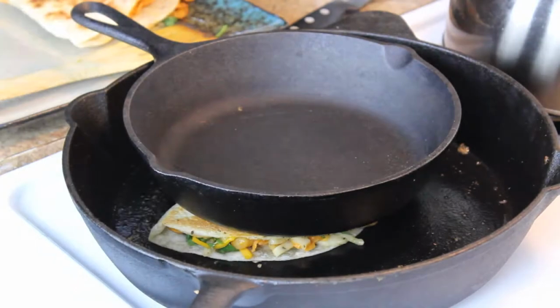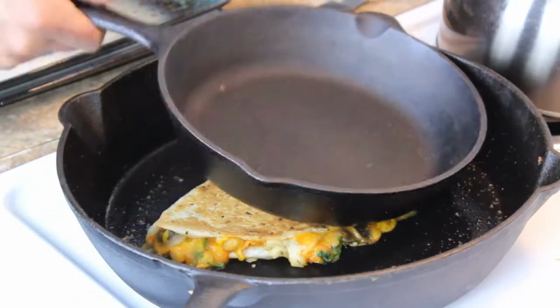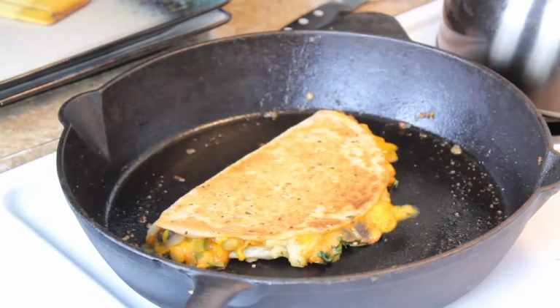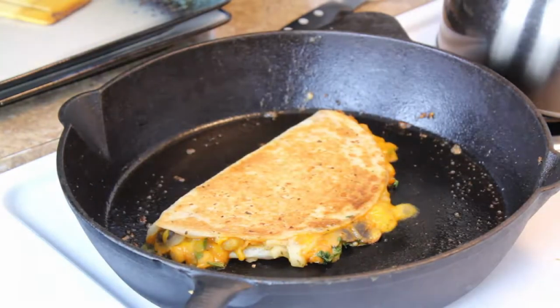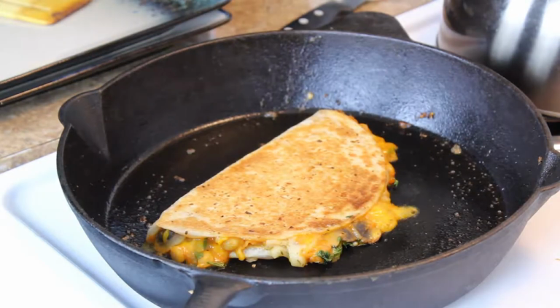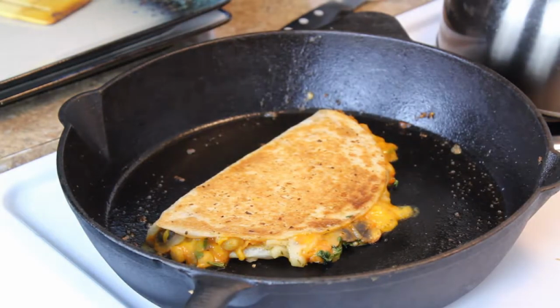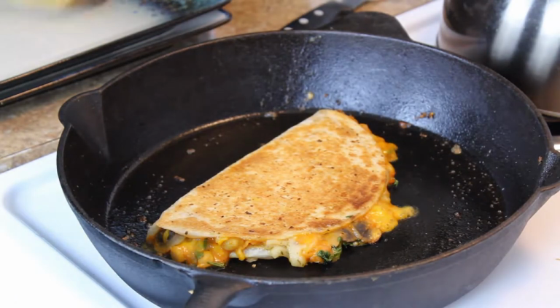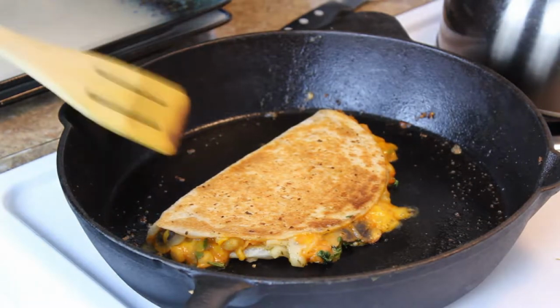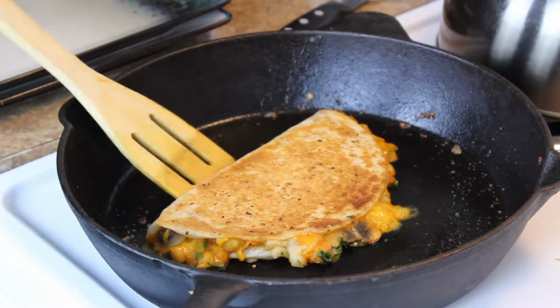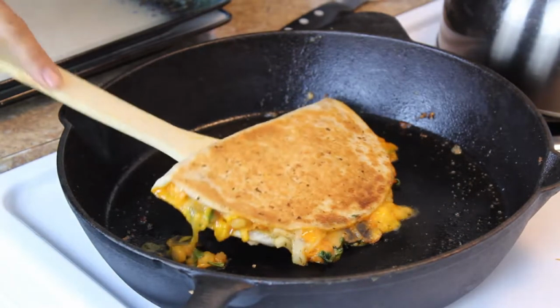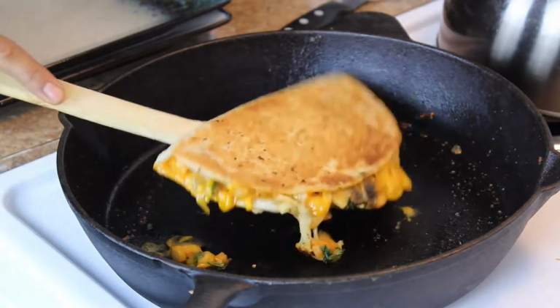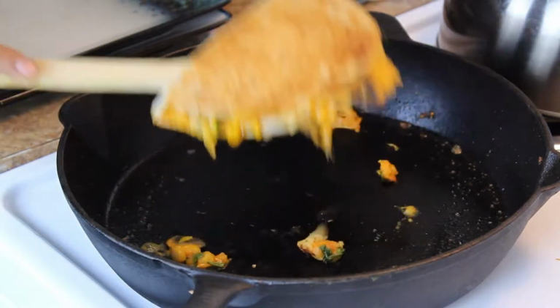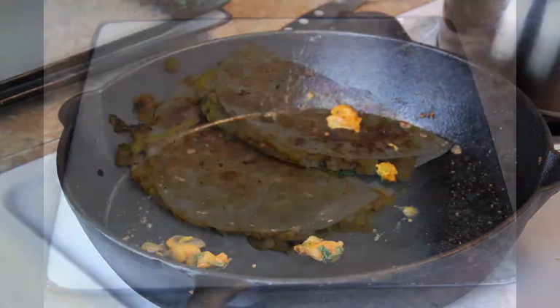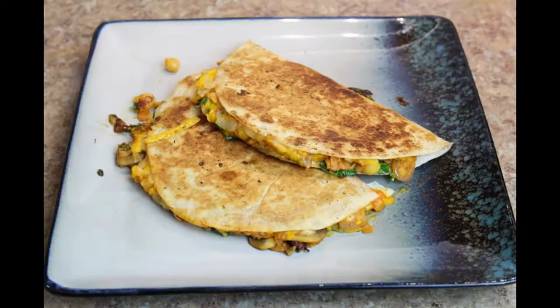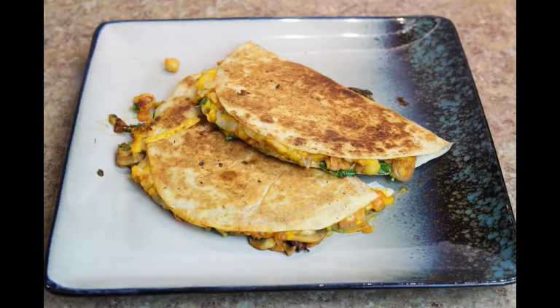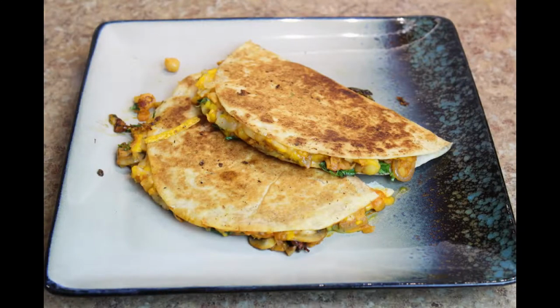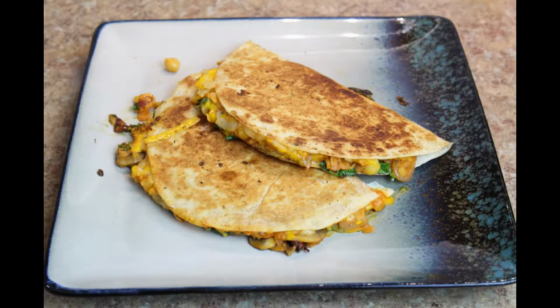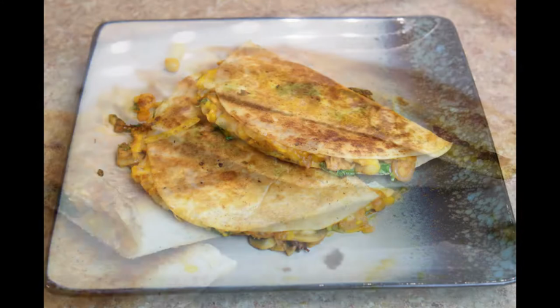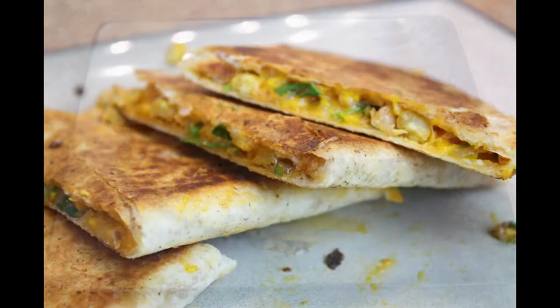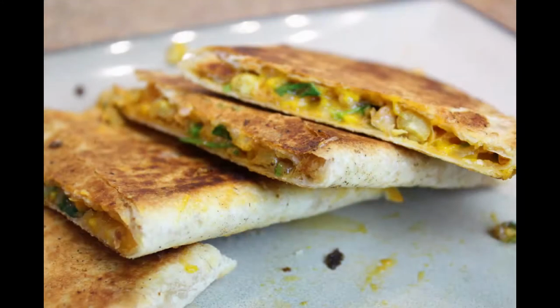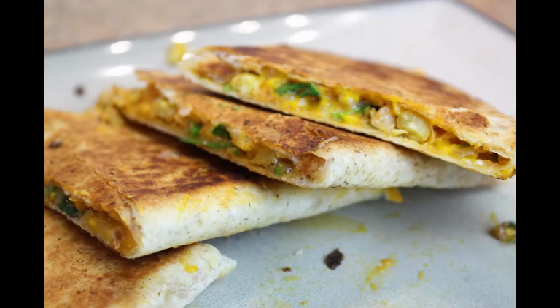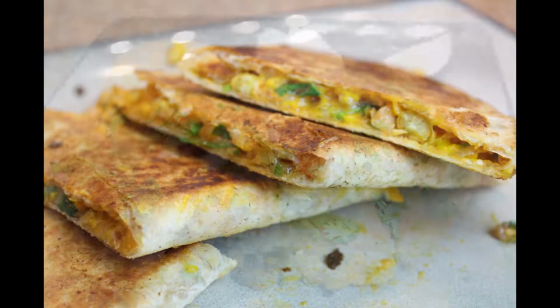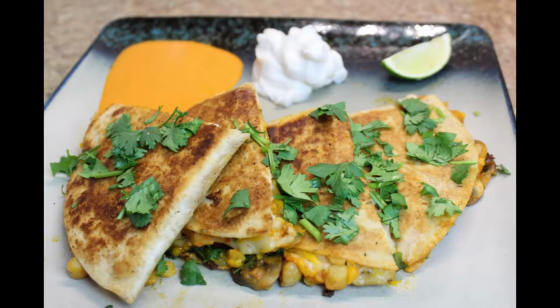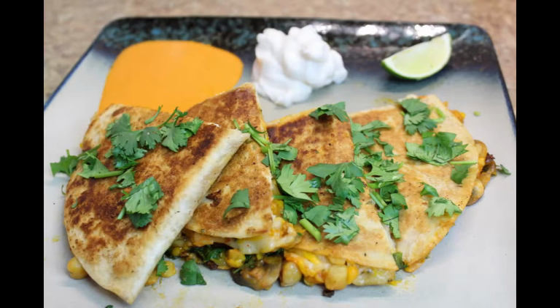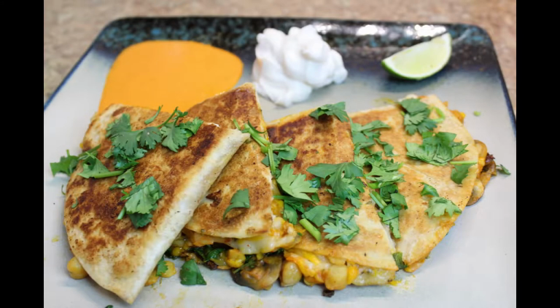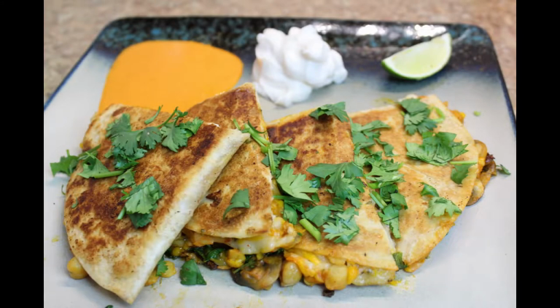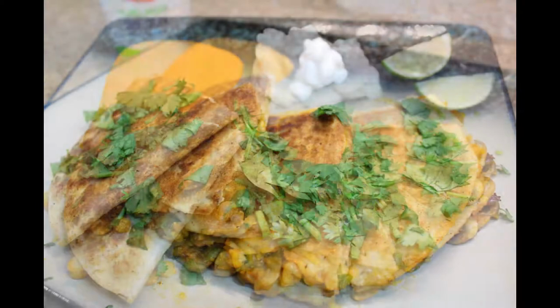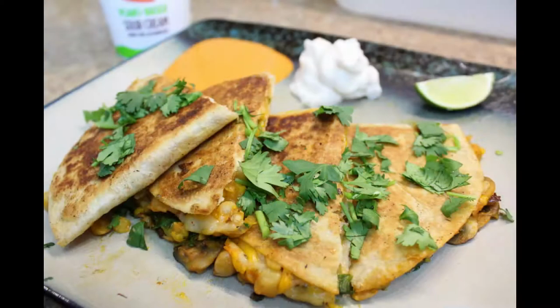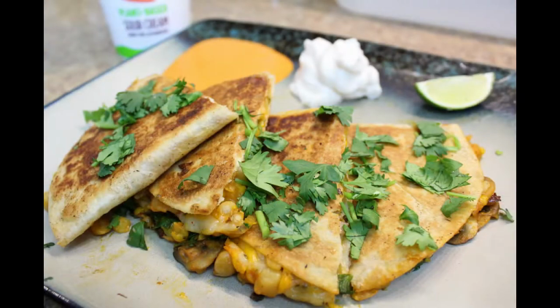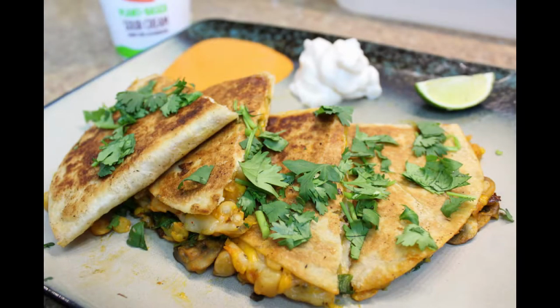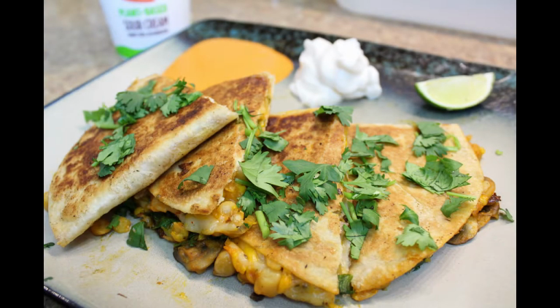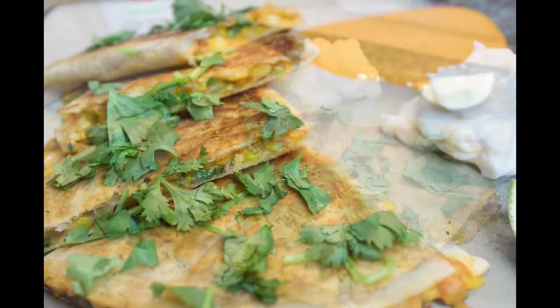And that is your vegan buffalo chickpea mushroom quesadilla. I had some buffalo sauce on the side and some sour cream by Good Karma with a slice of lime.